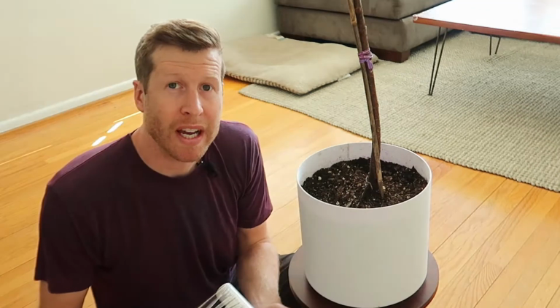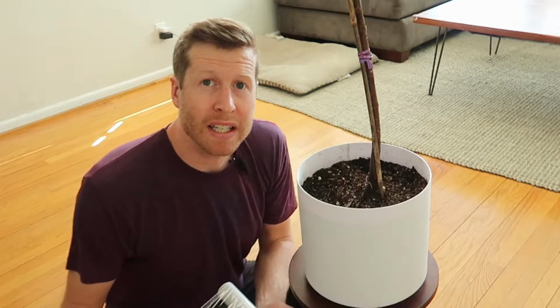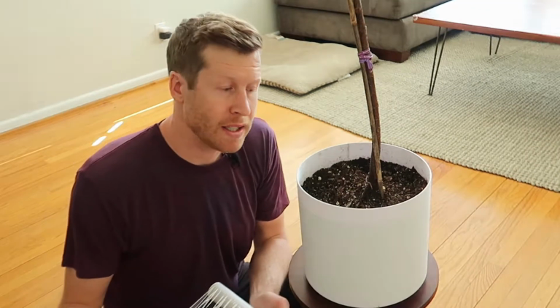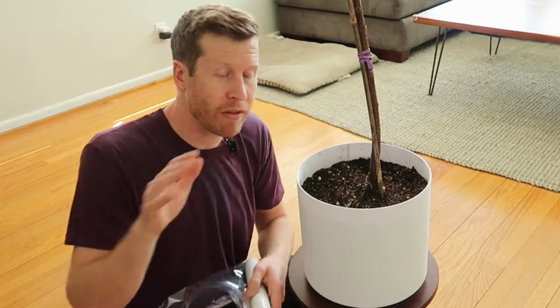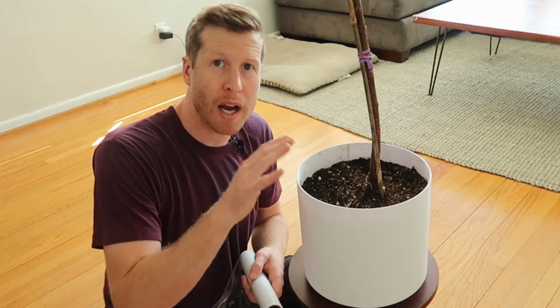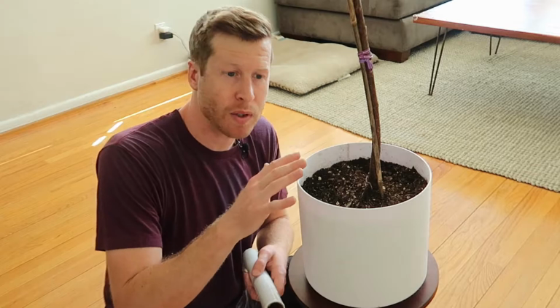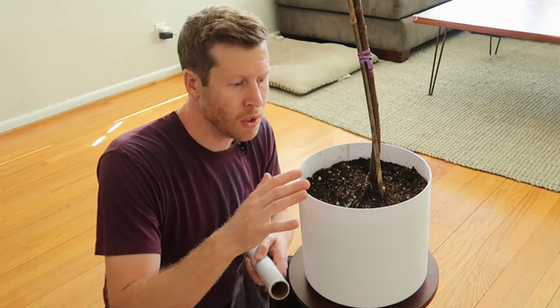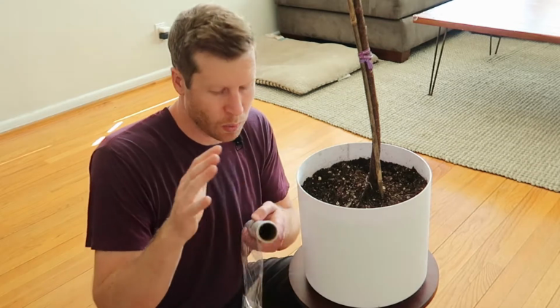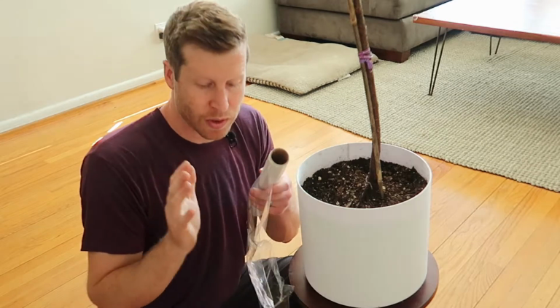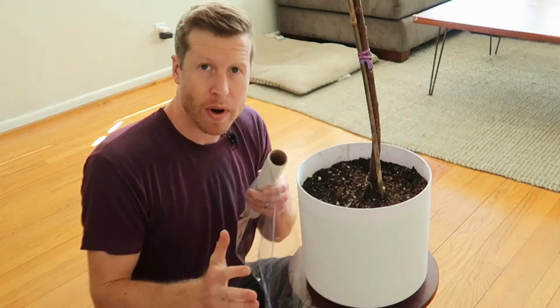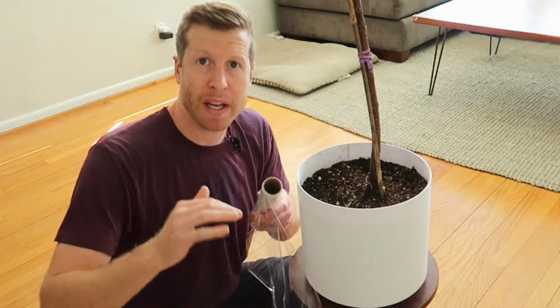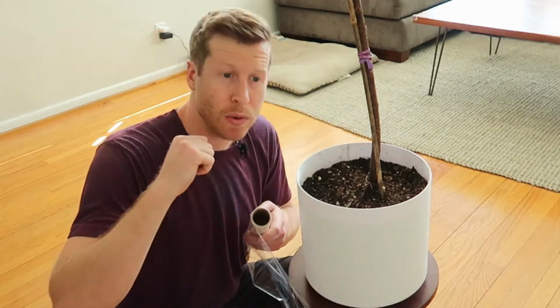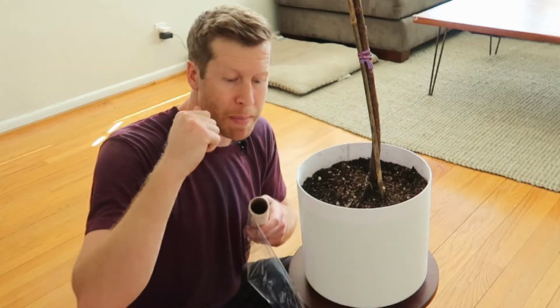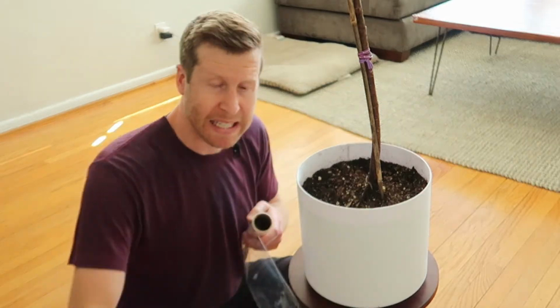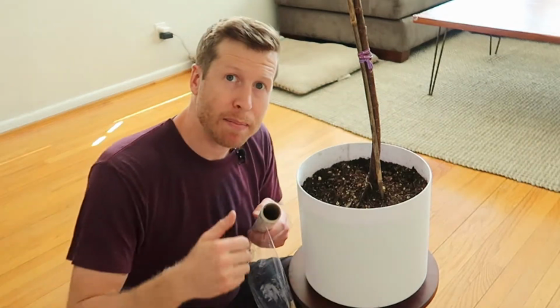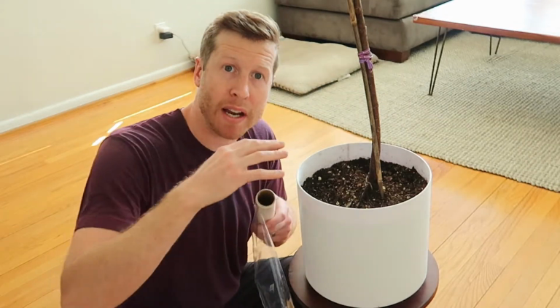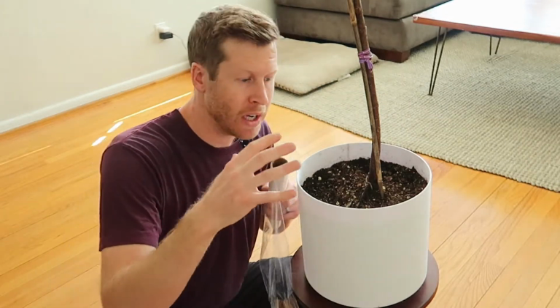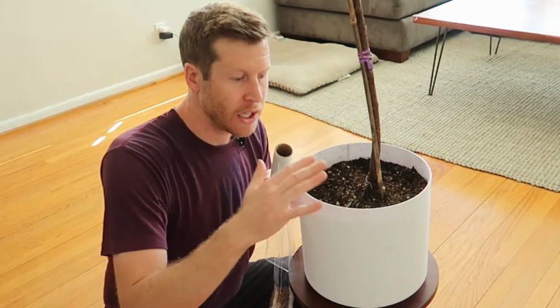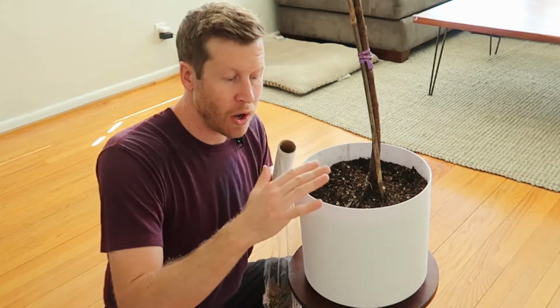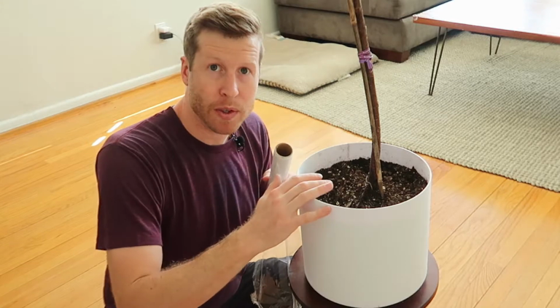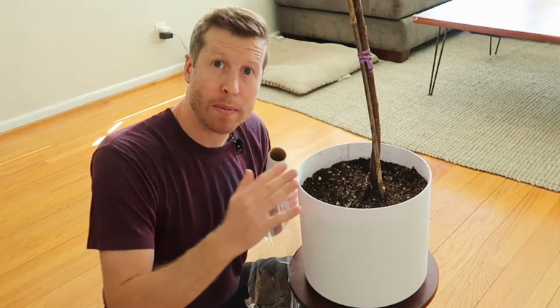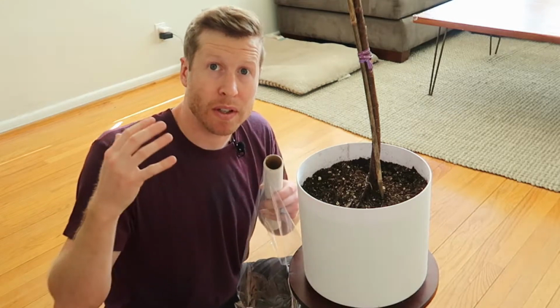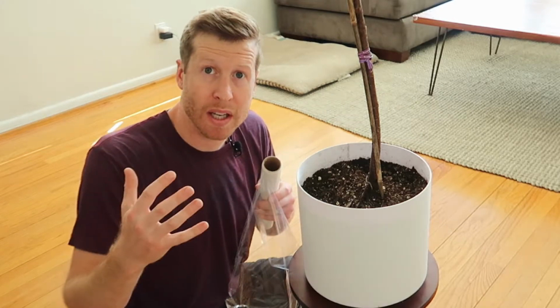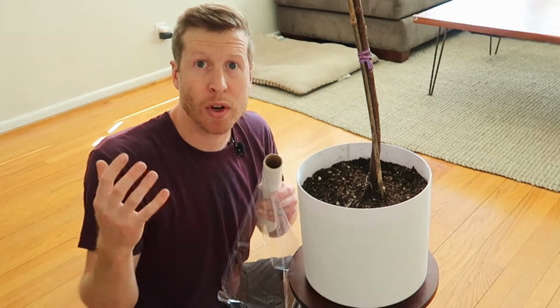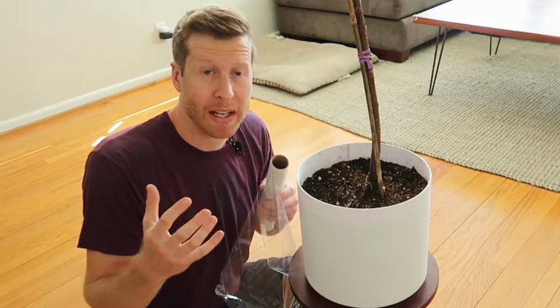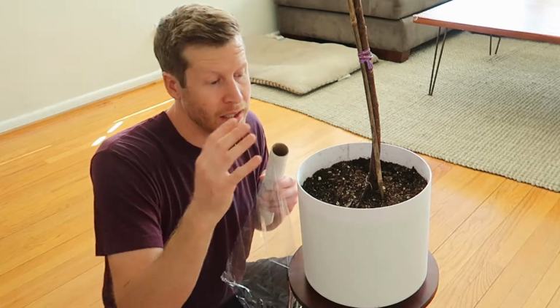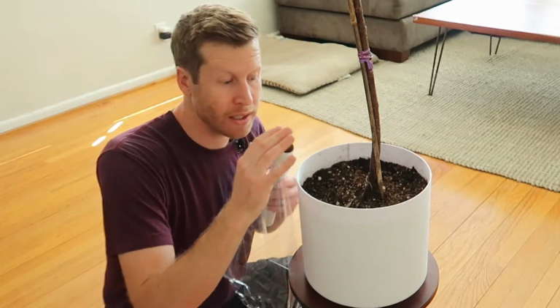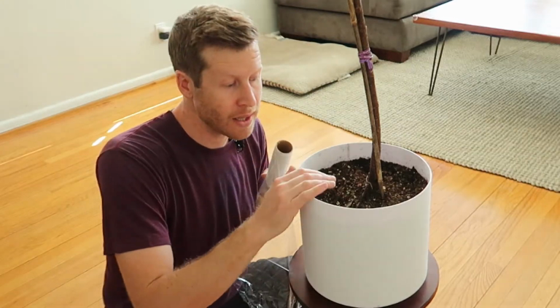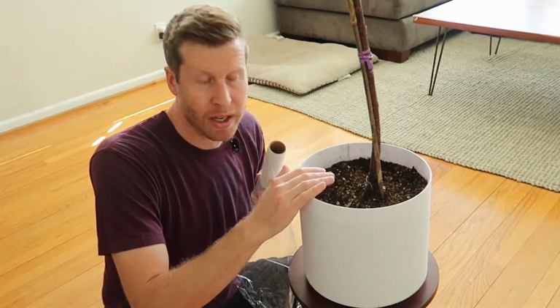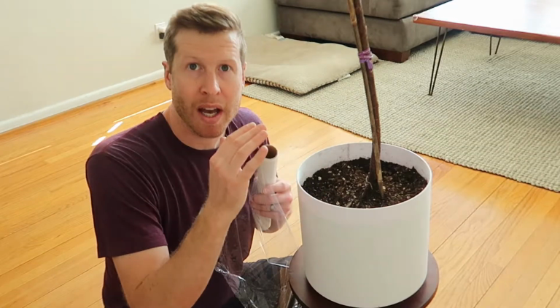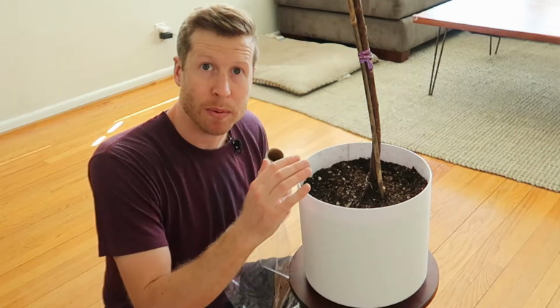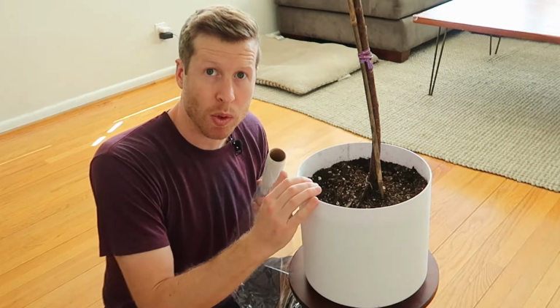The idea is to cover the top of the soil with saran wrap and then use some packing tape to secure the saran wrap so that your kid or your pet can't get inside the pot and mess with the soil.